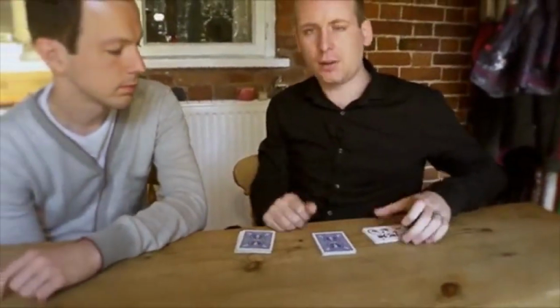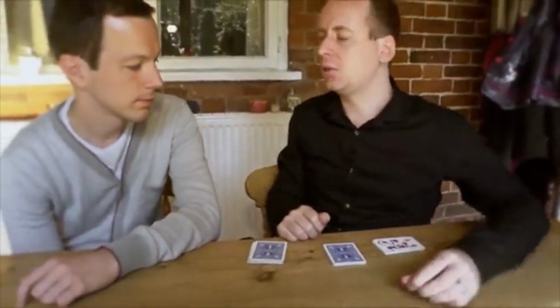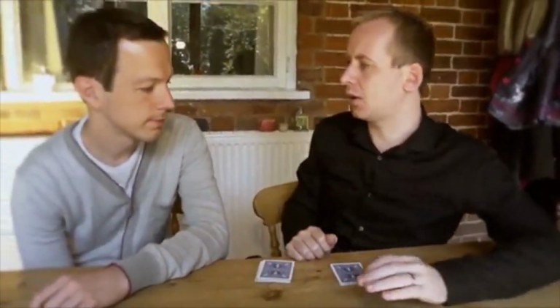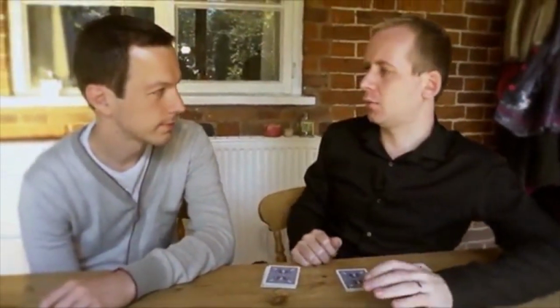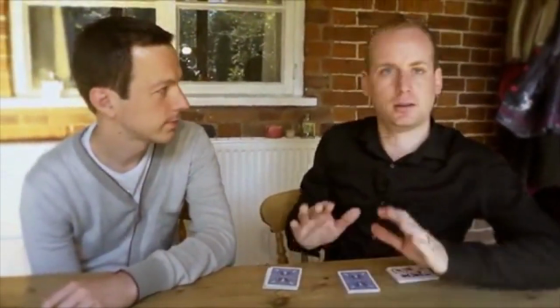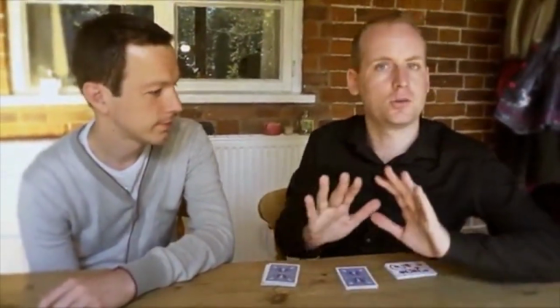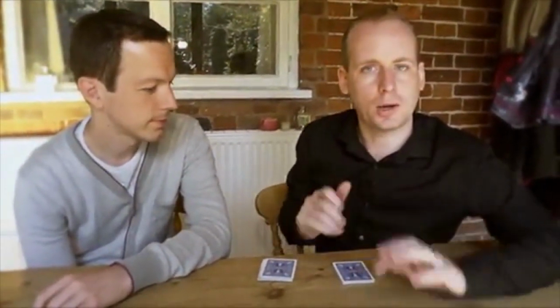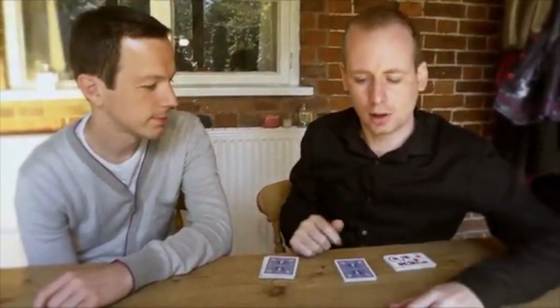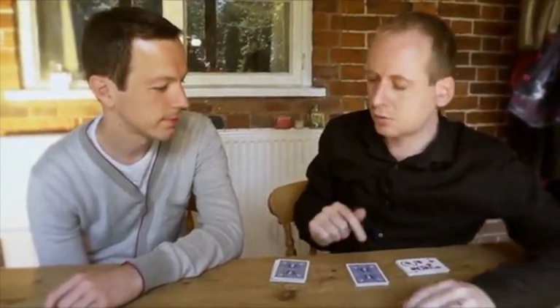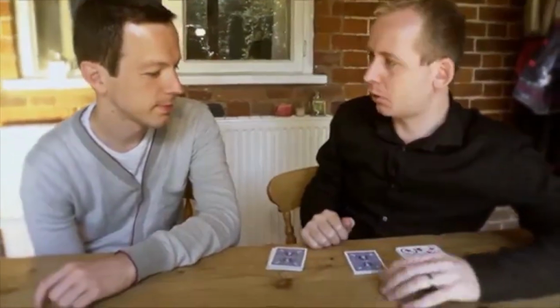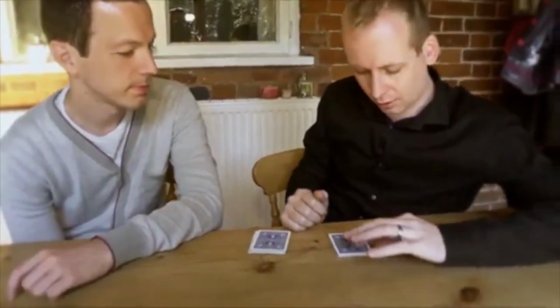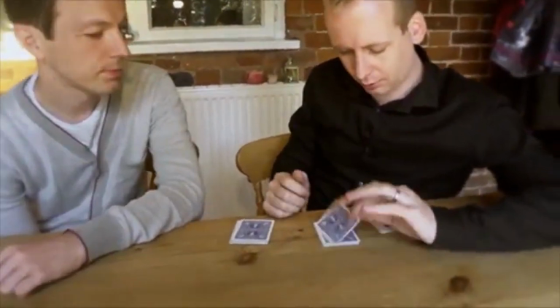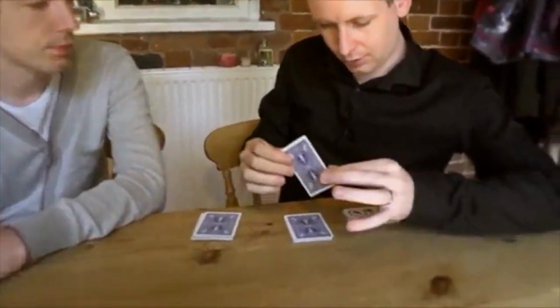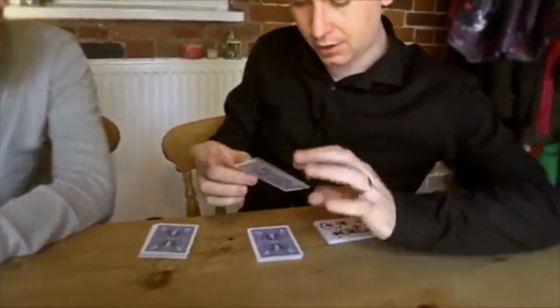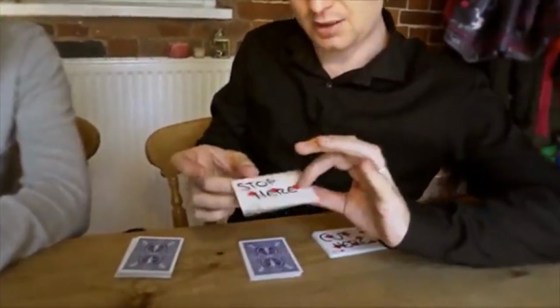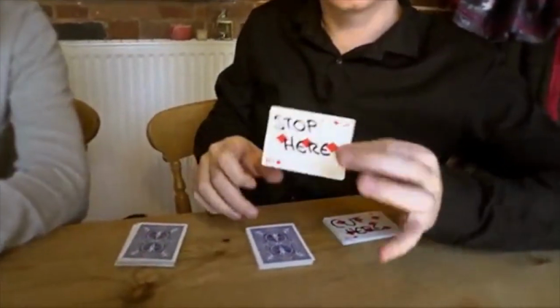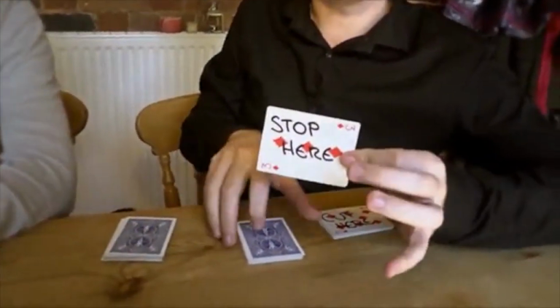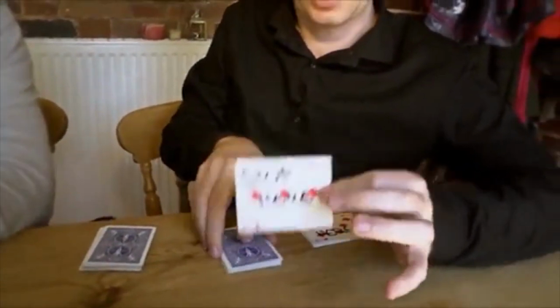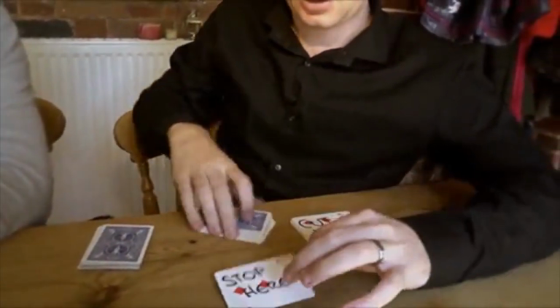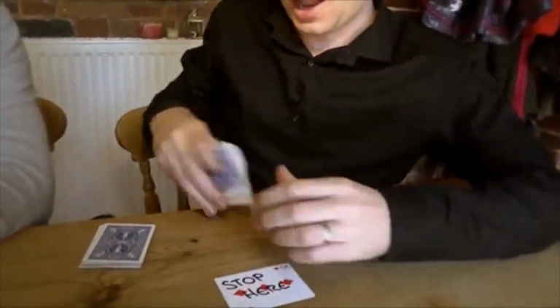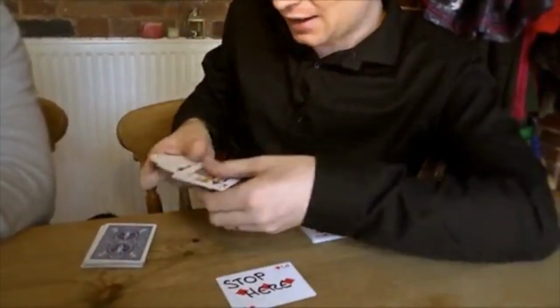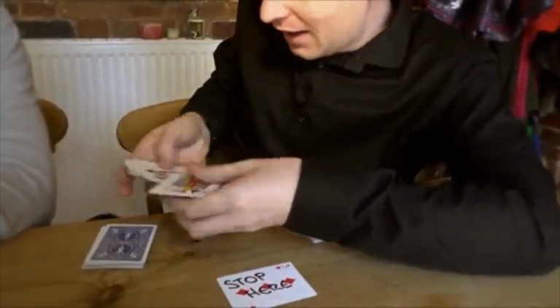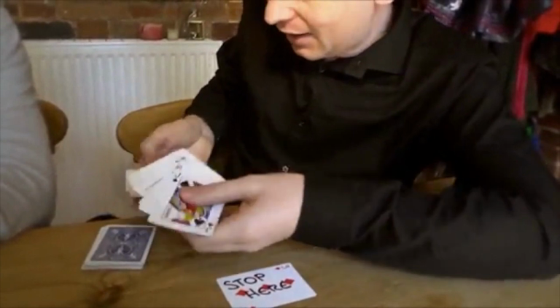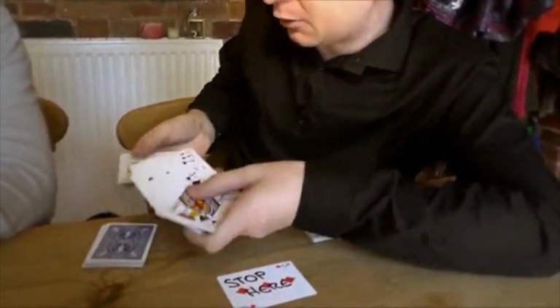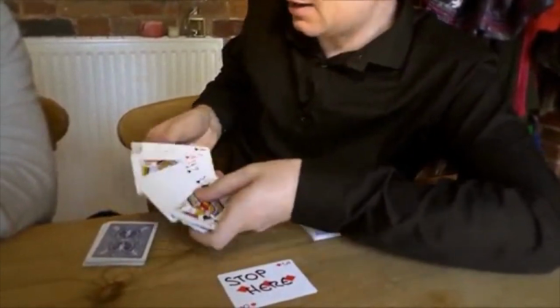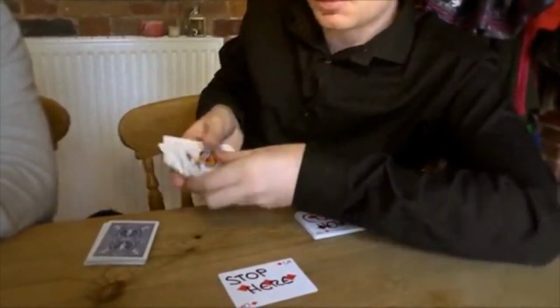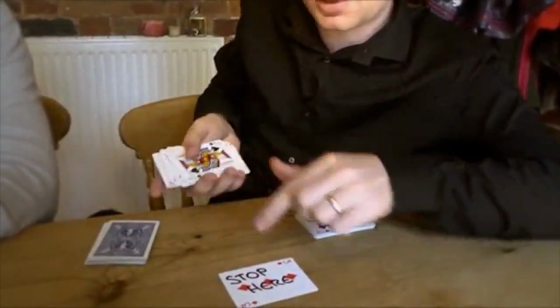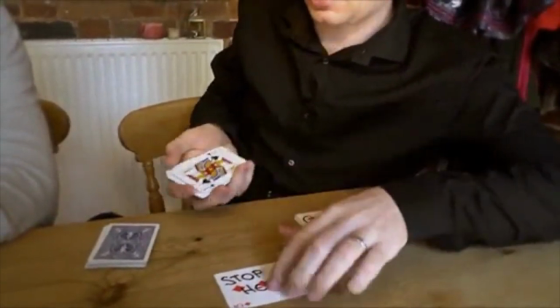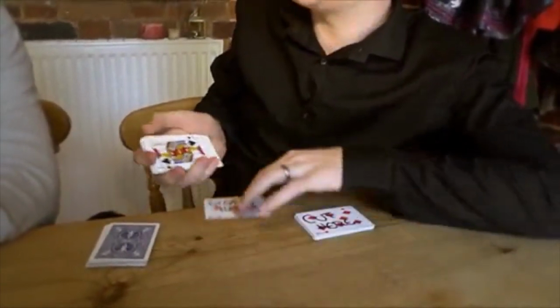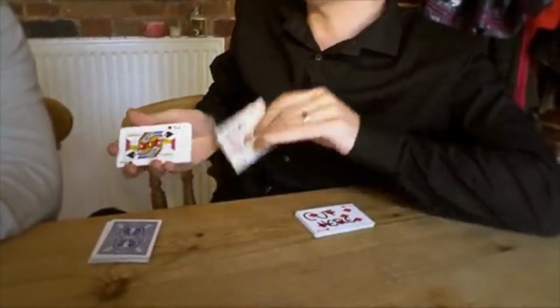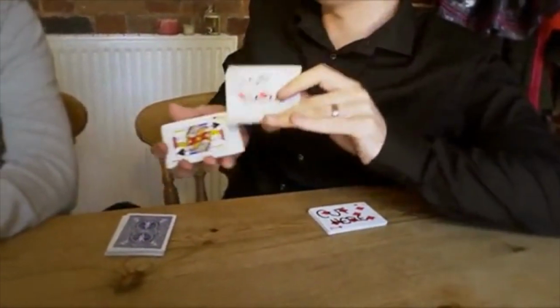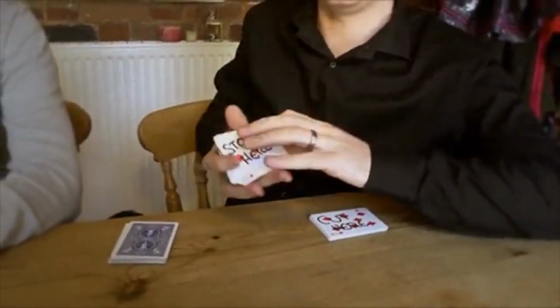The next one — you dealt cards into my hand. You could have stopped whenever you liked. You stopped on this card. This card says 'stop here.' Not here, here, here, or here. But specifically, you stopped here.